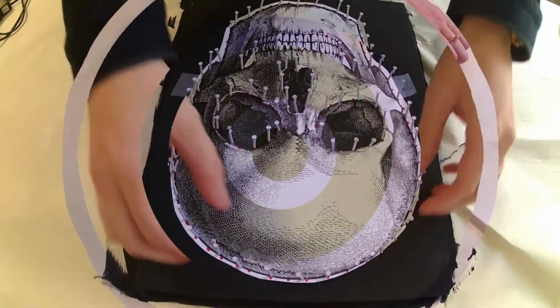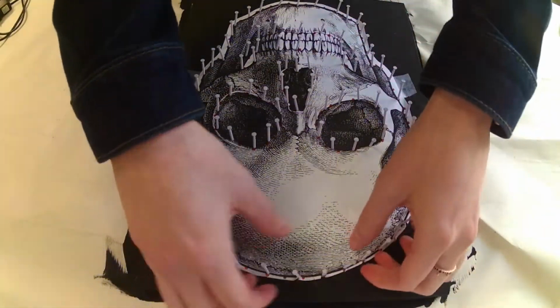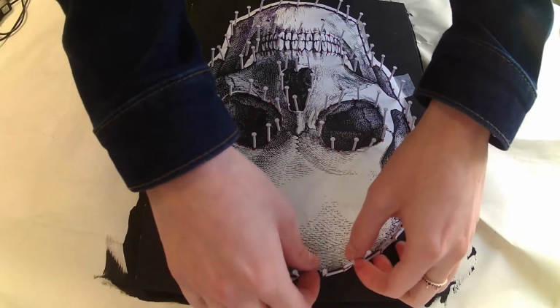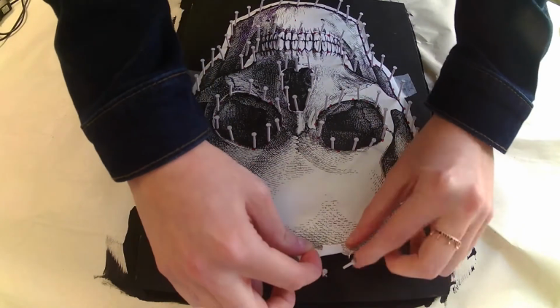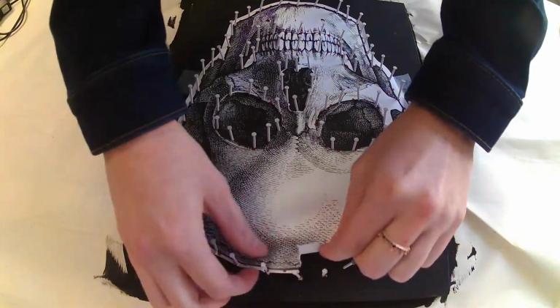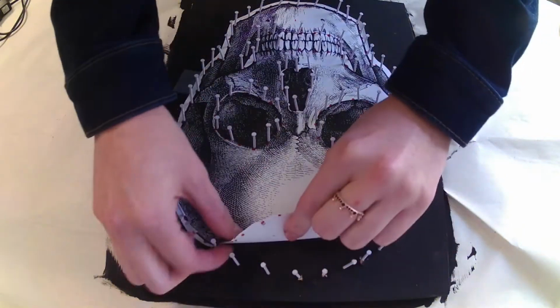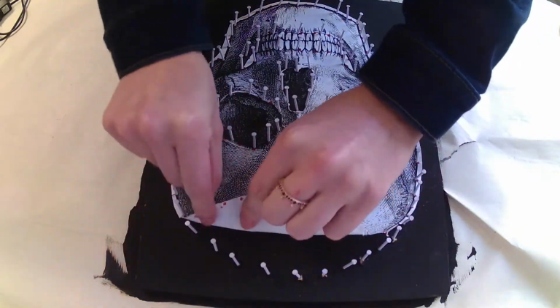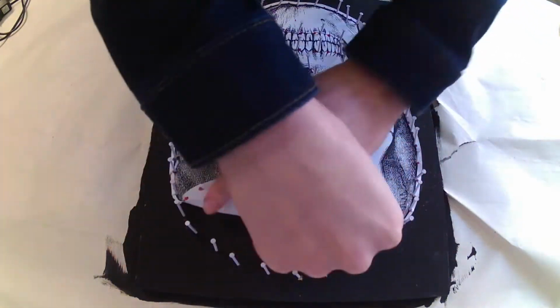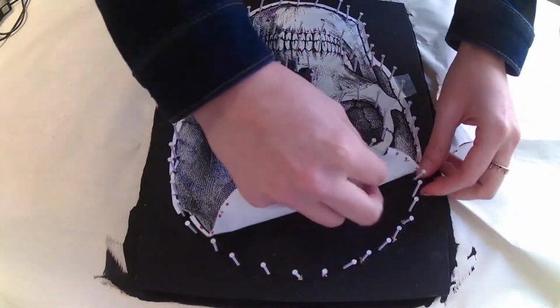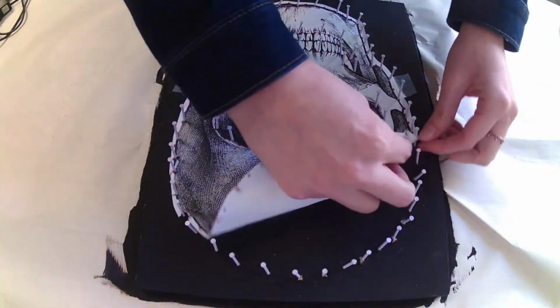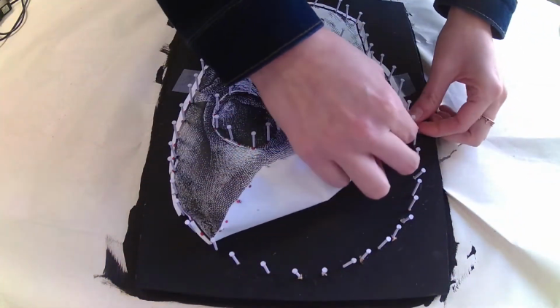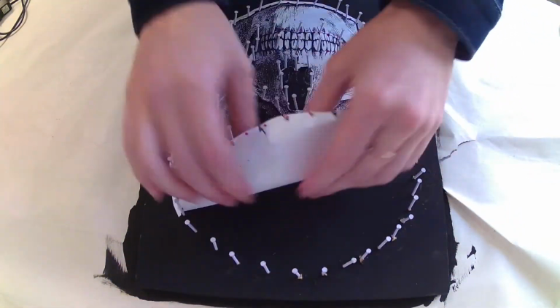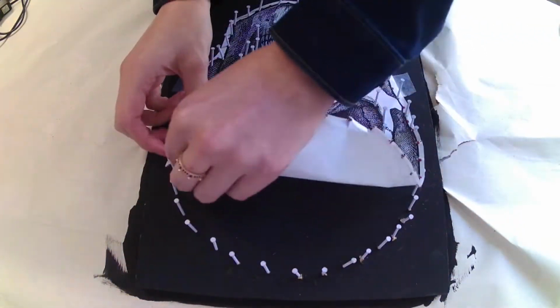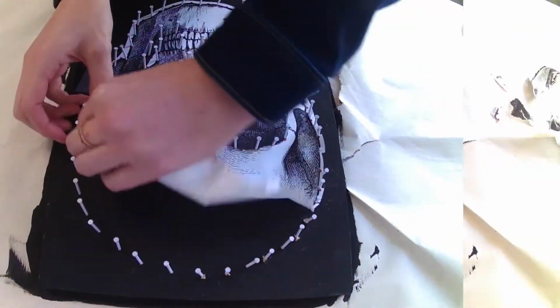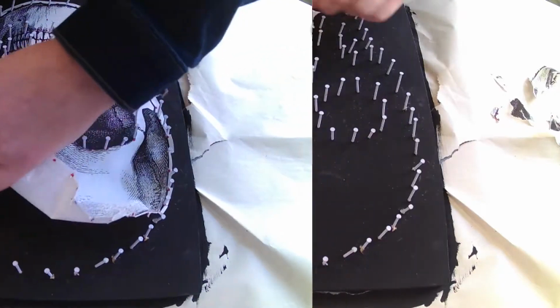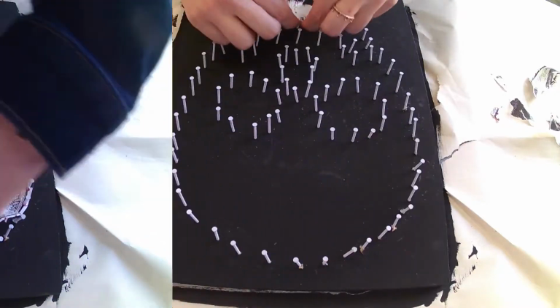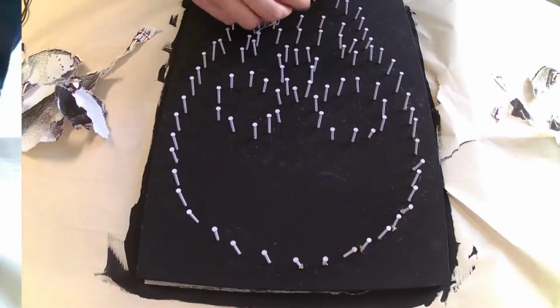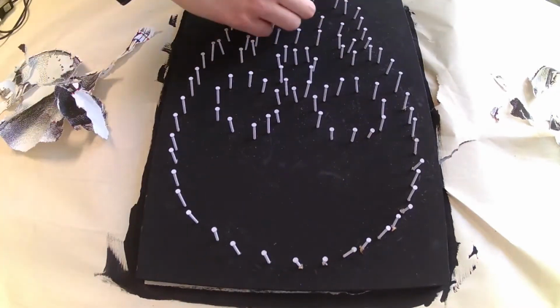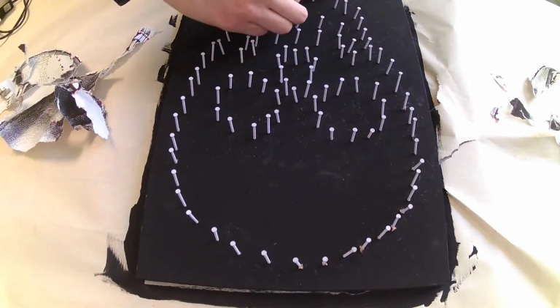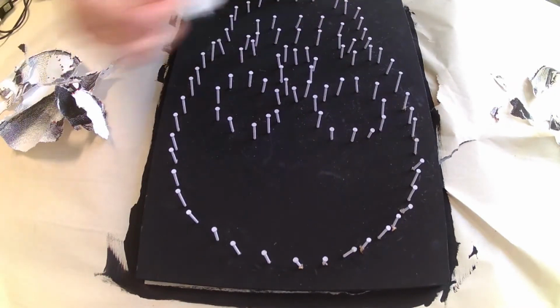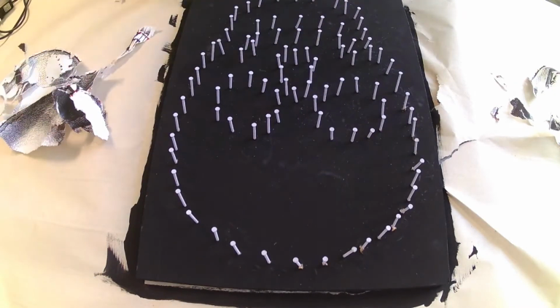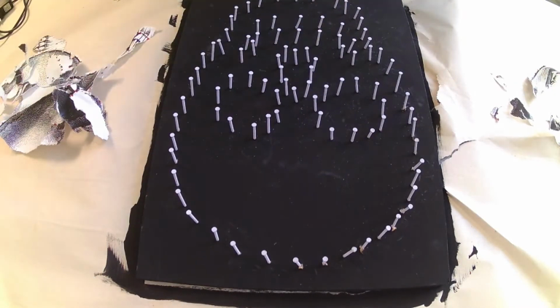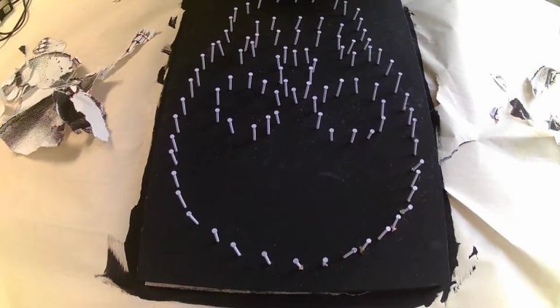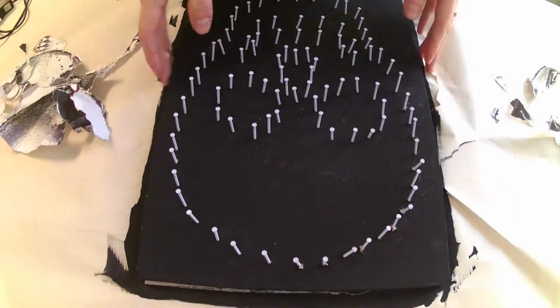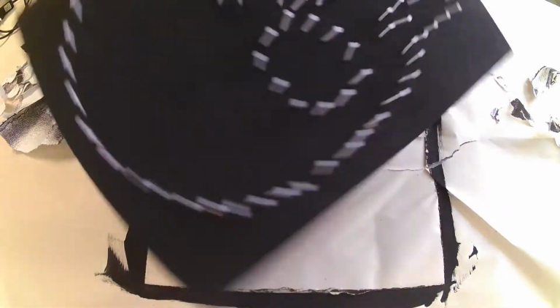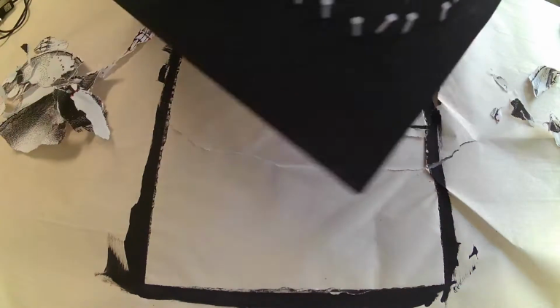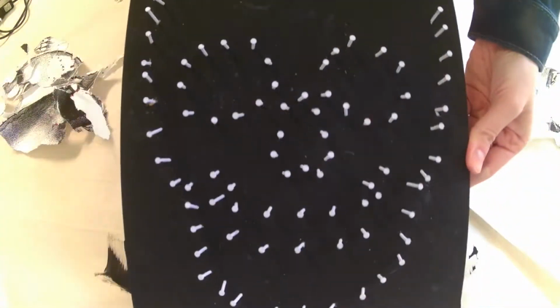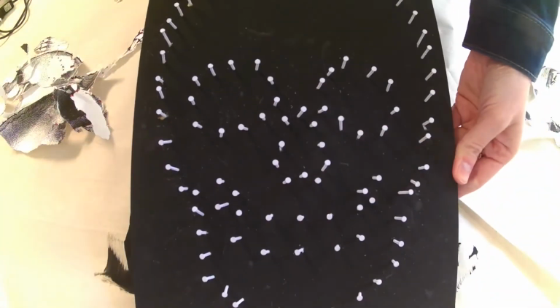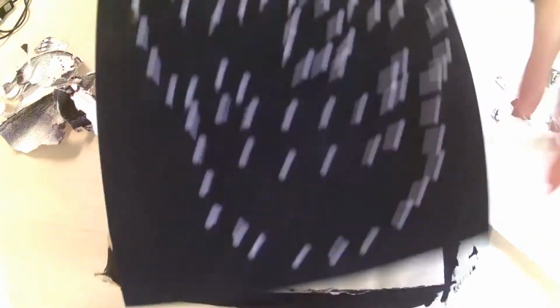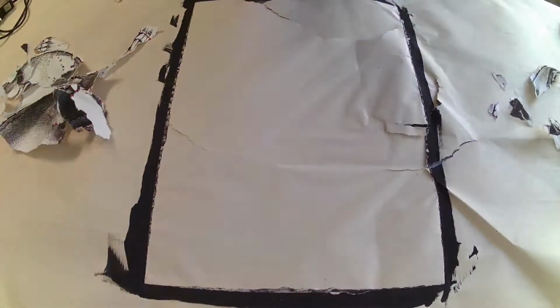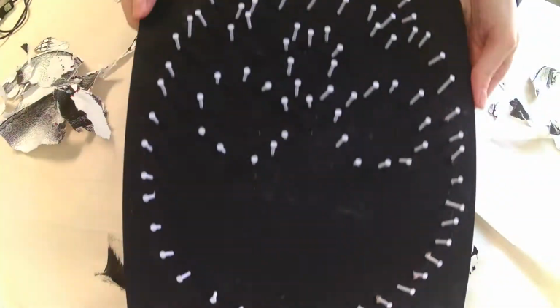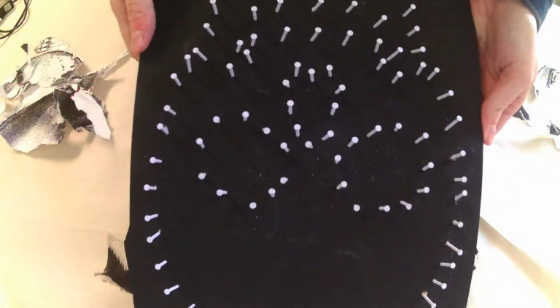Once those are all hammered in, remove the image. Be gentle yanking the paper off so you don't accidentally remove any of these nails. Cool! It definitely looks like a skull. Sort of.